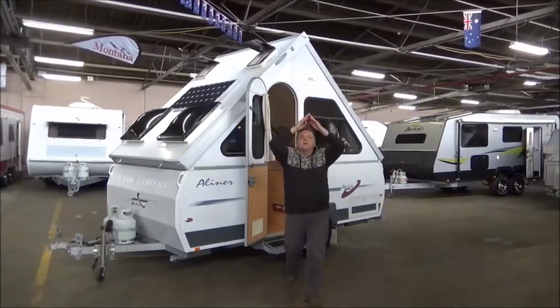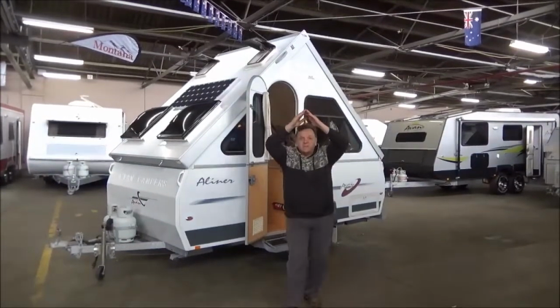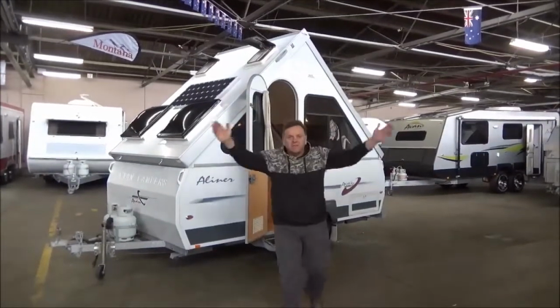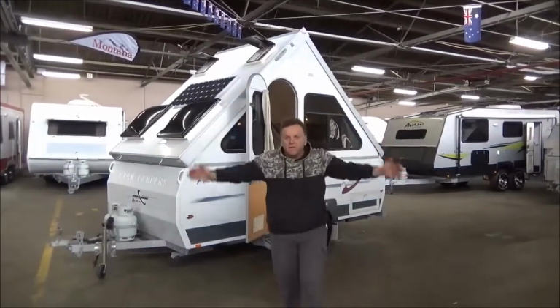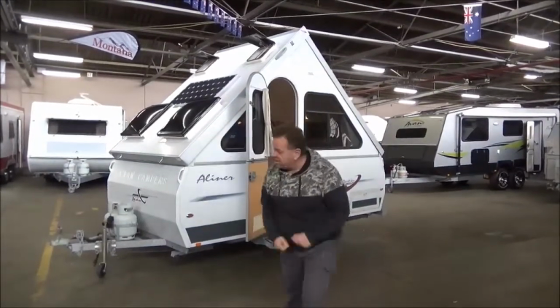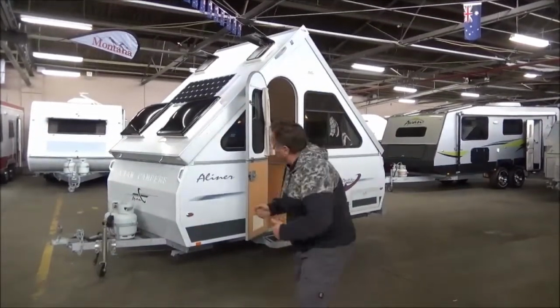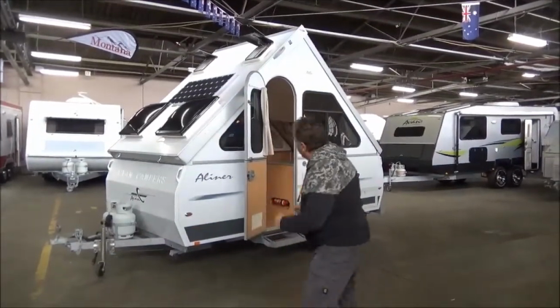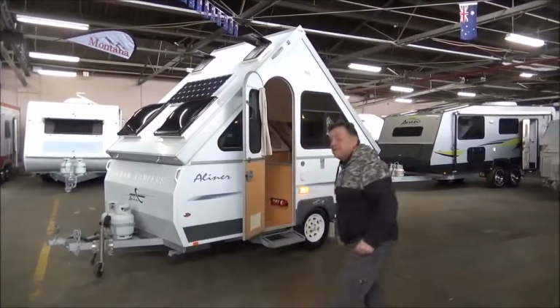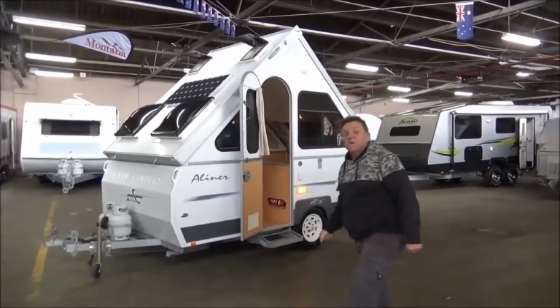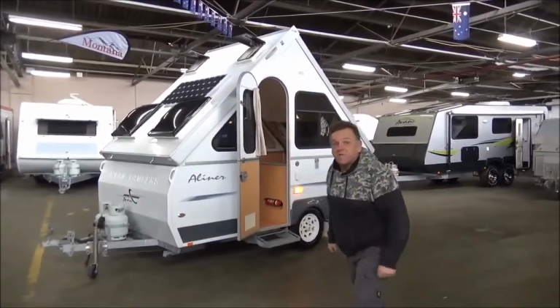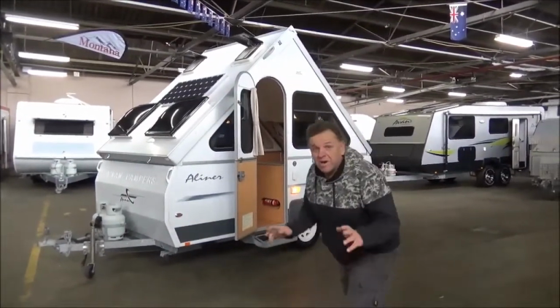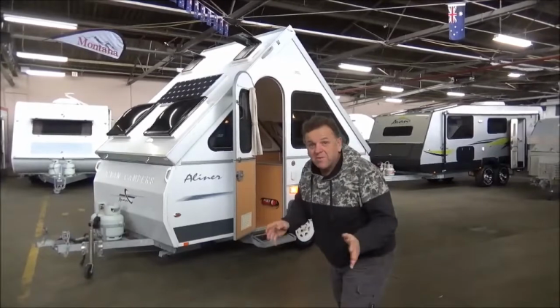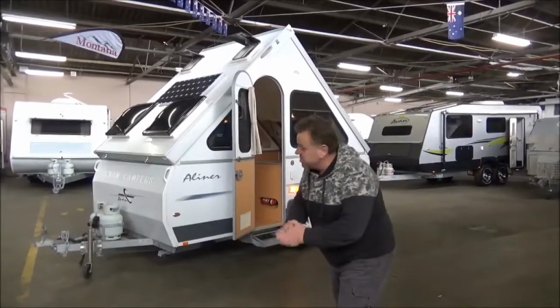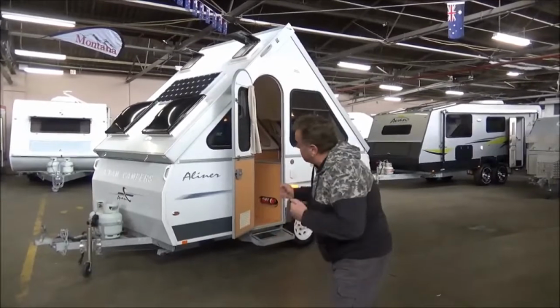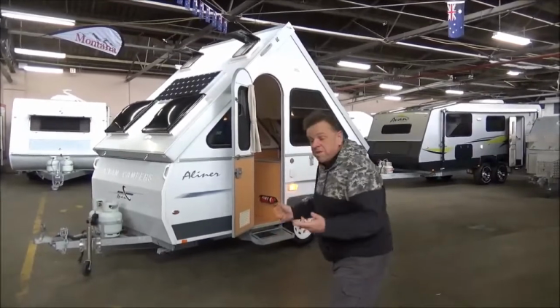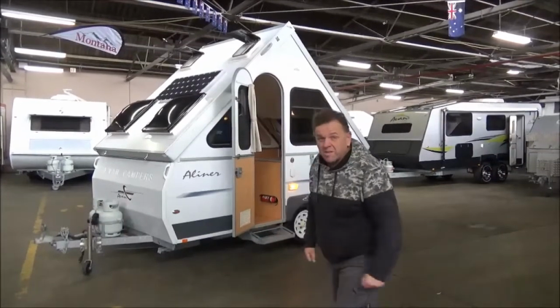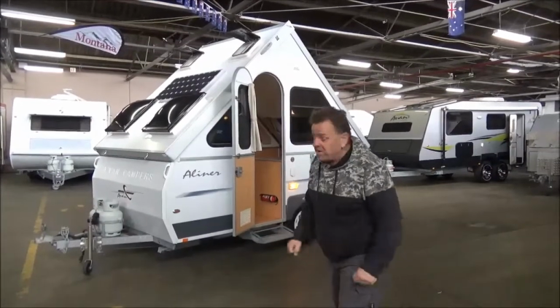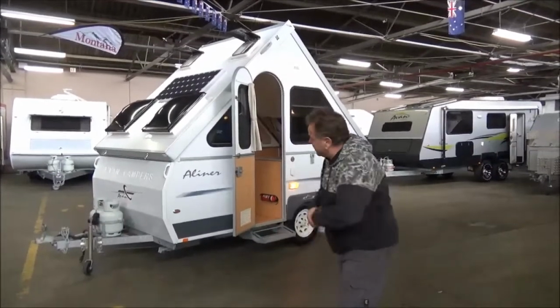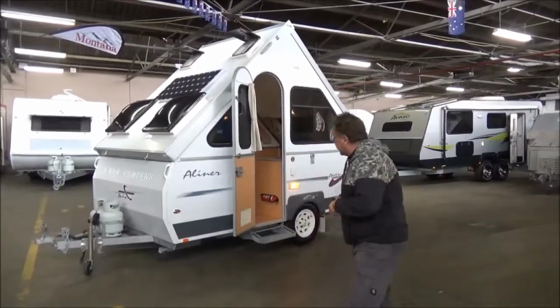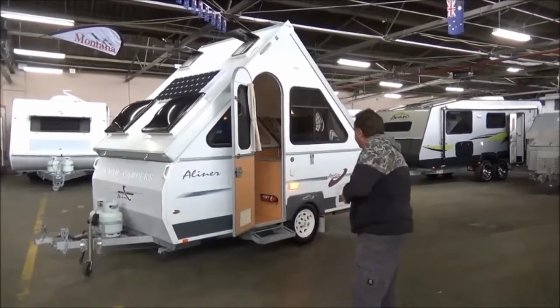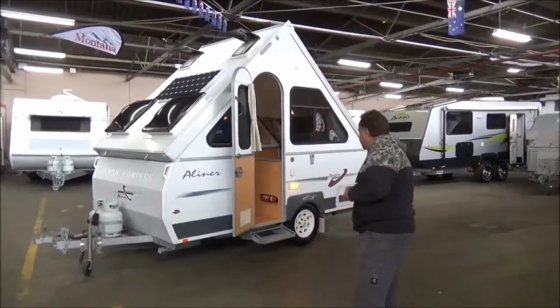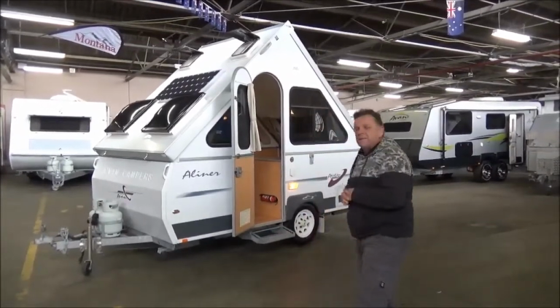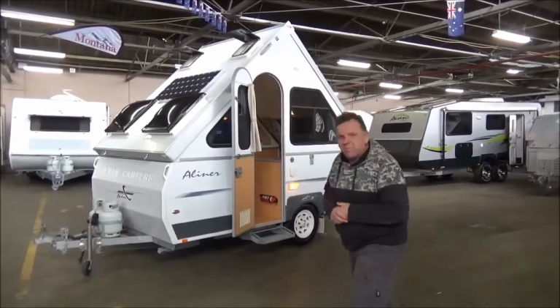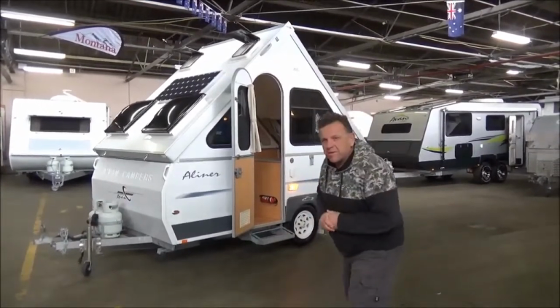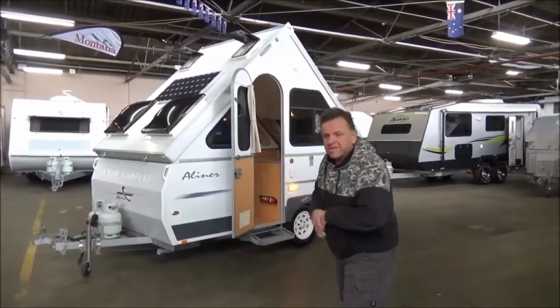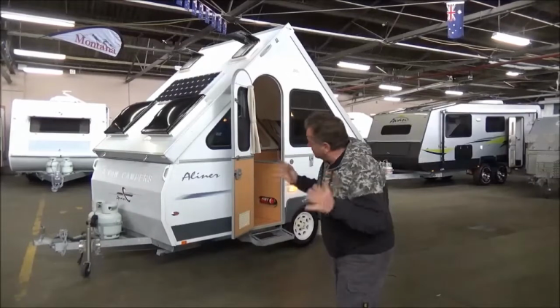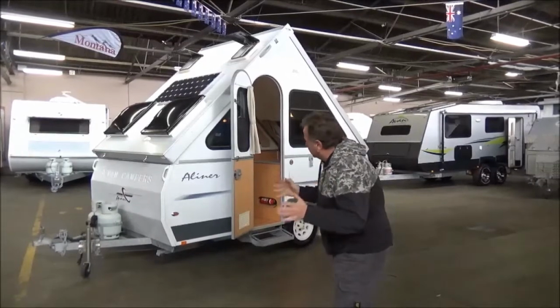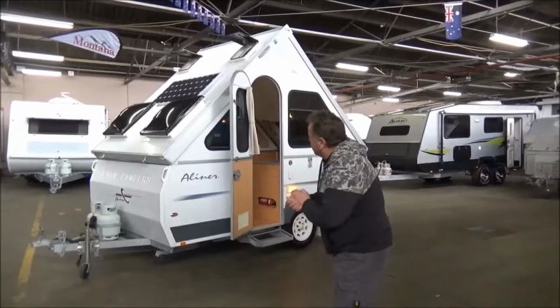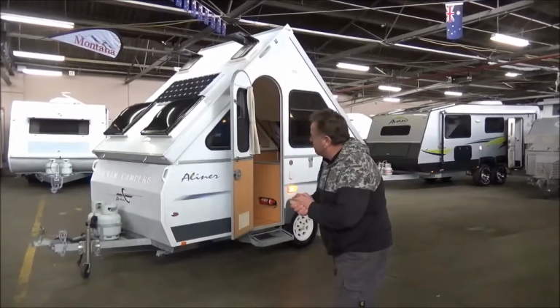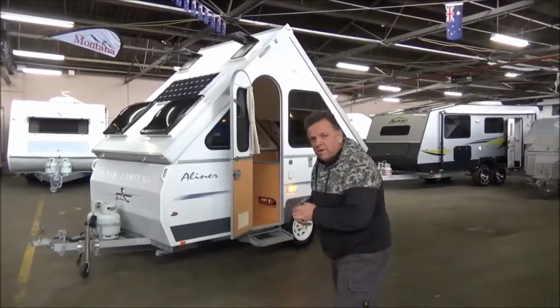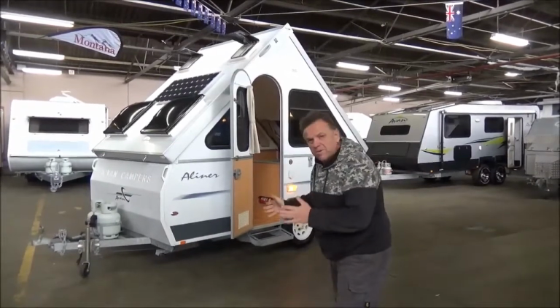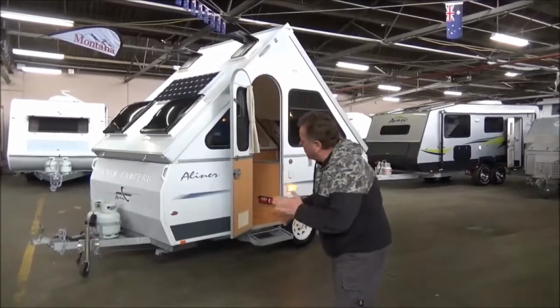Amazing stuff here at Metro RV. One of our company favourites and without doubt one of our best sellers actually. The popularity of these things — well, I can sort of see why.